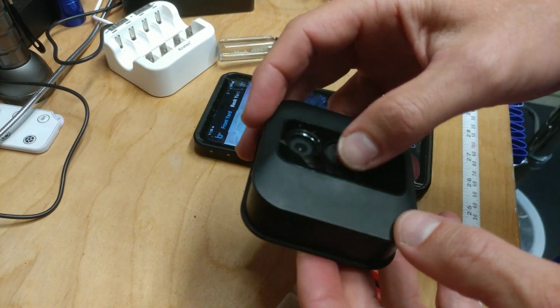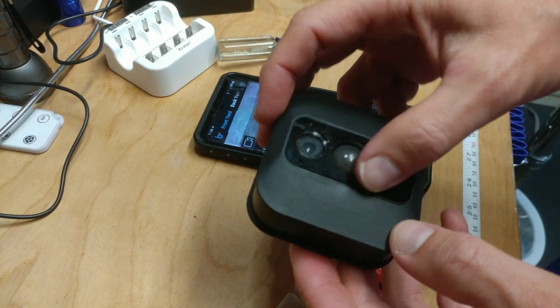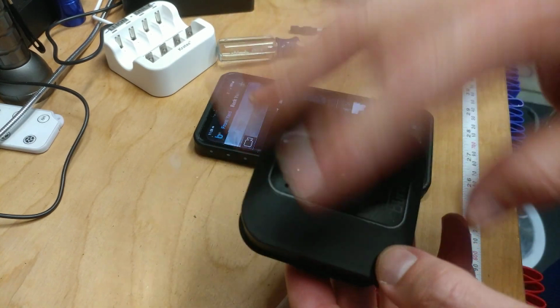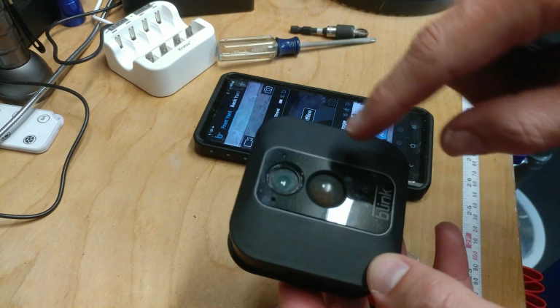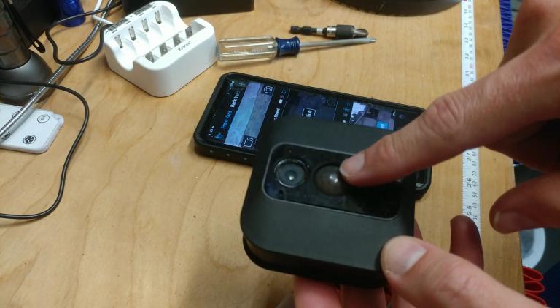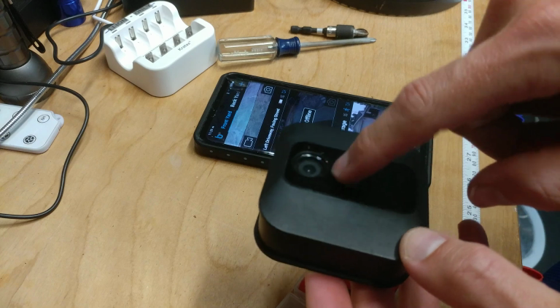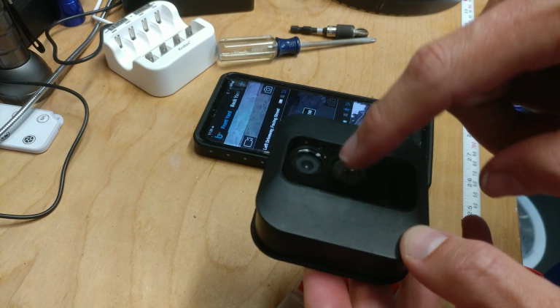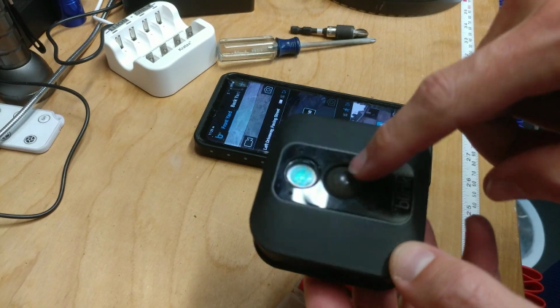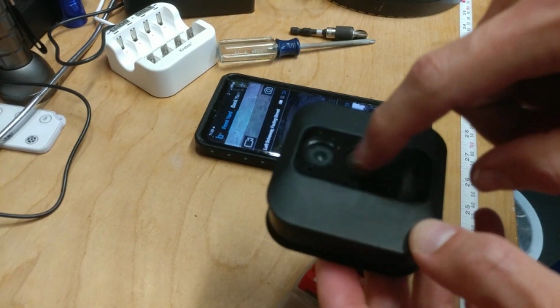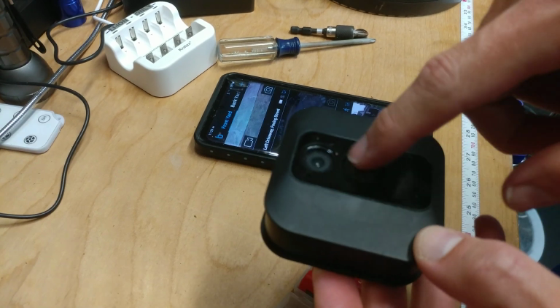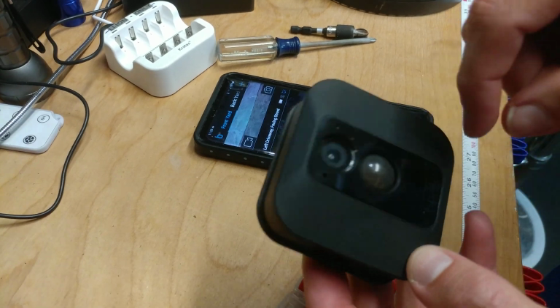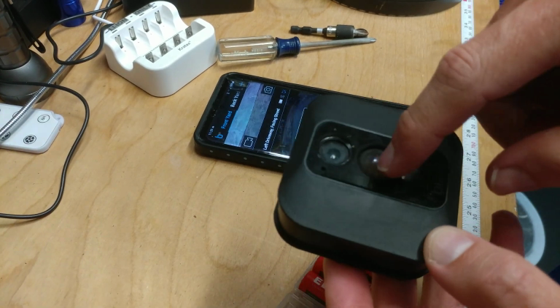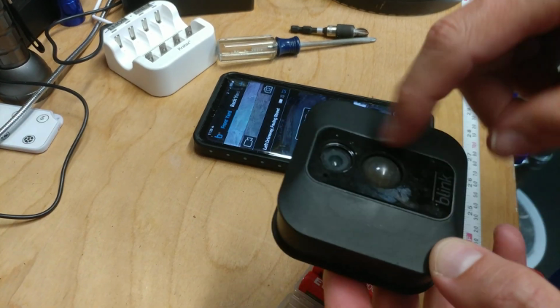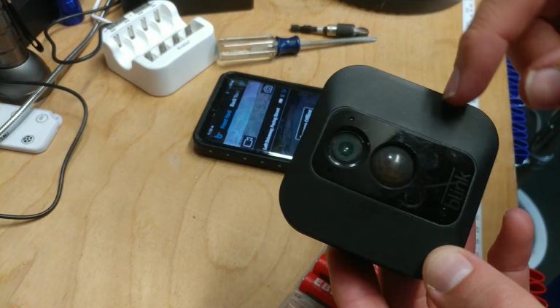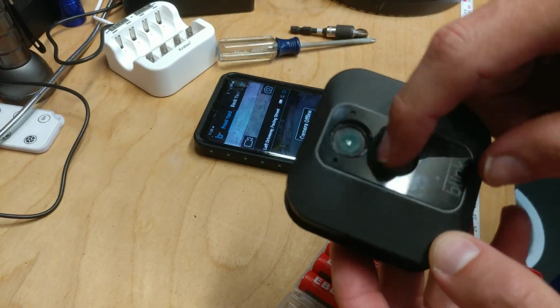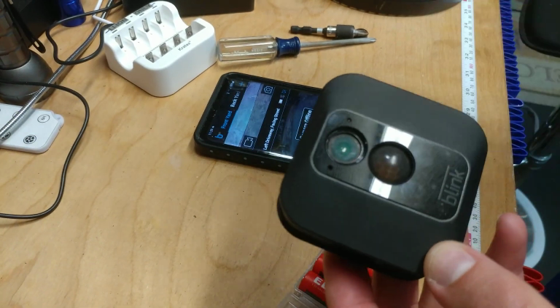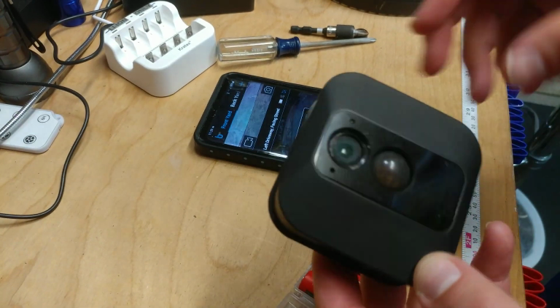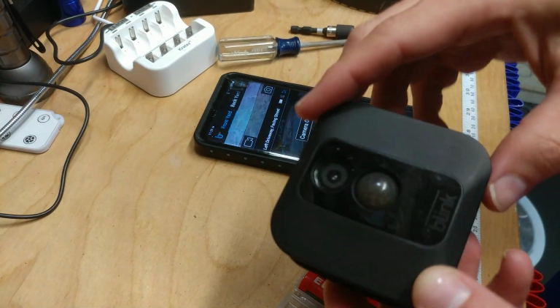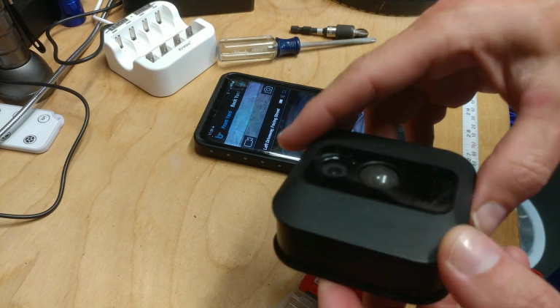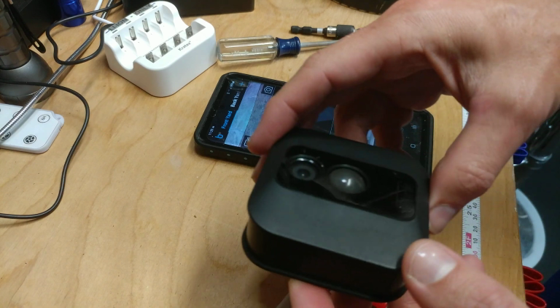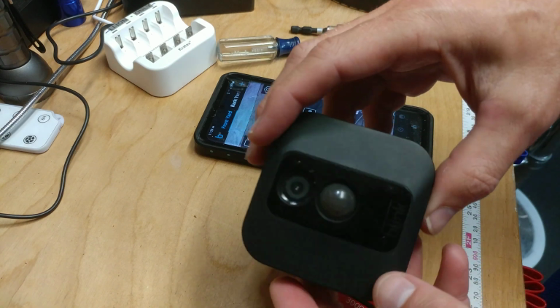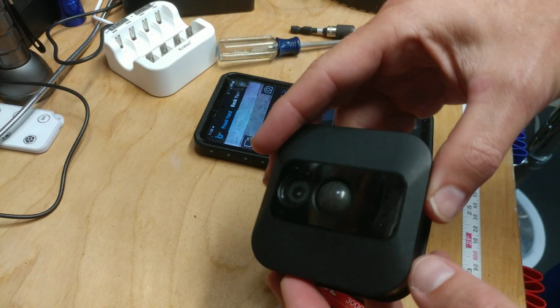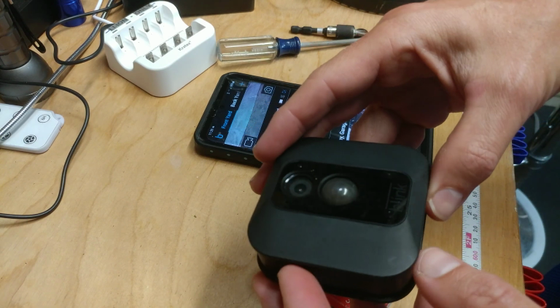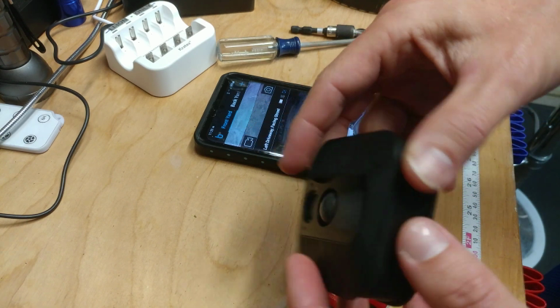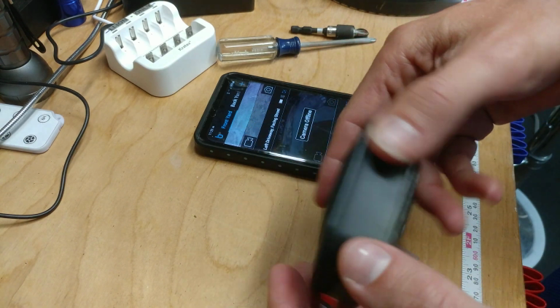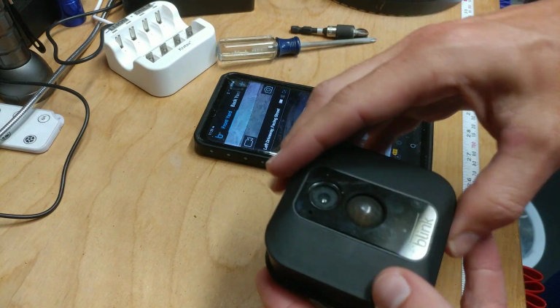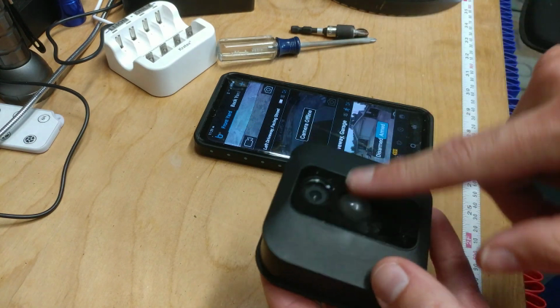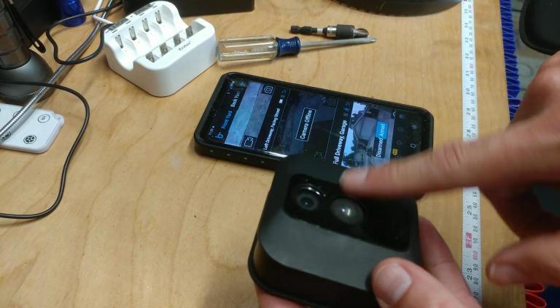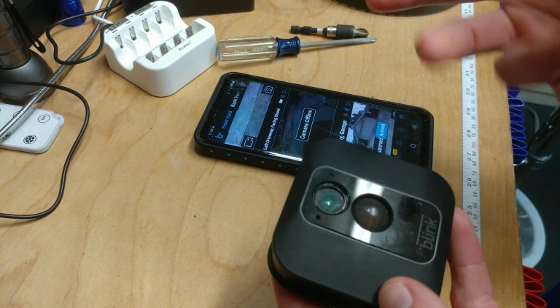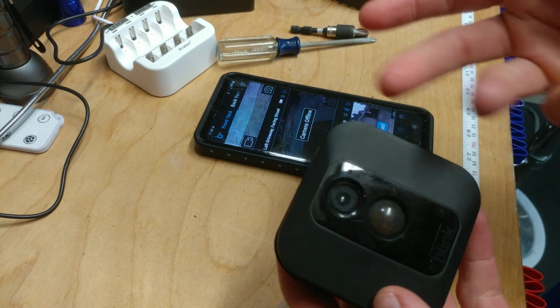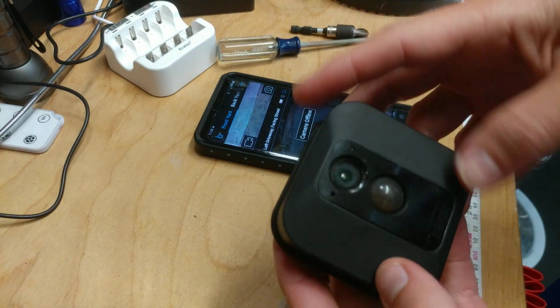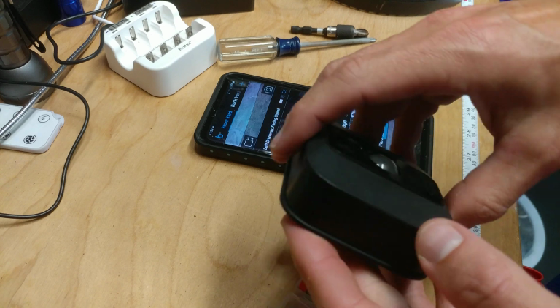The only issues I've had: I have a lot of these cameras and squirrels will go after the ball on the front — I think it's a nut — and they'll chew it for some reason. But the newer cameras you buy now don't have that. If it does happen, you just put a piece of tape and it seems to work.